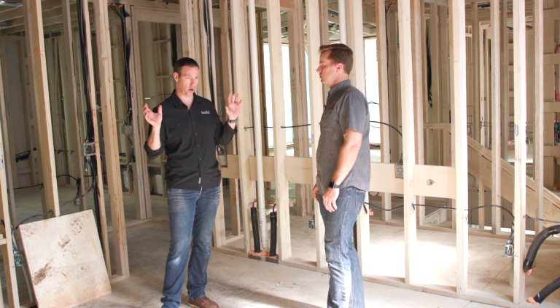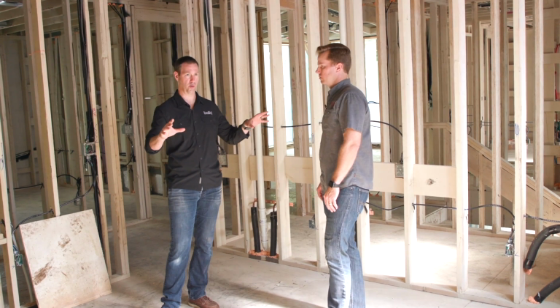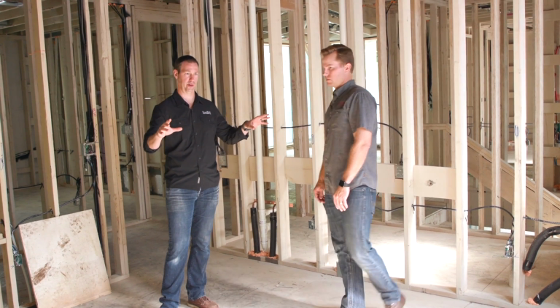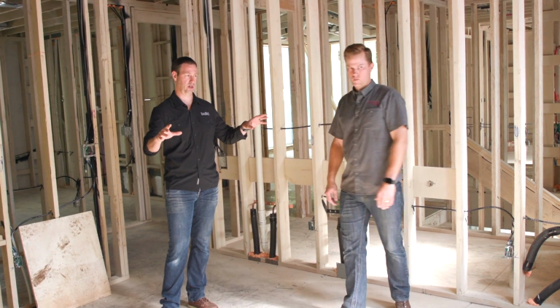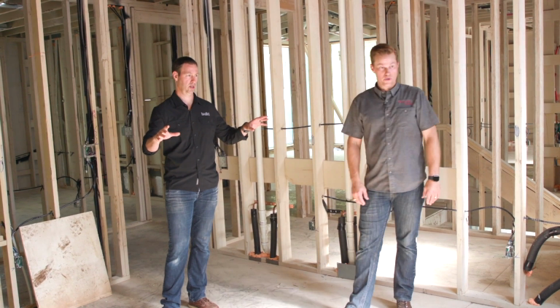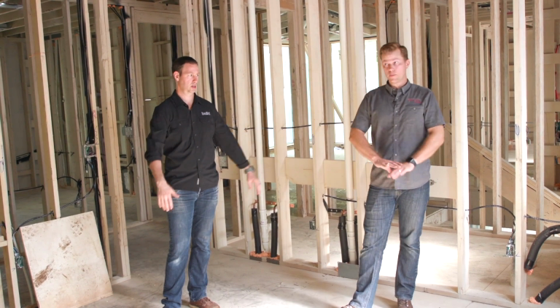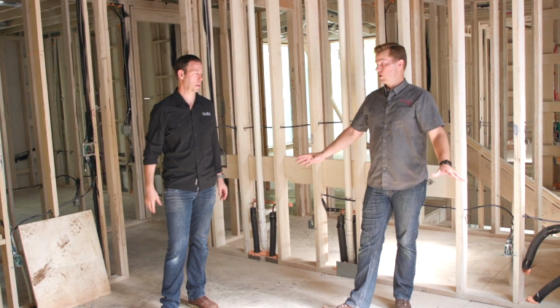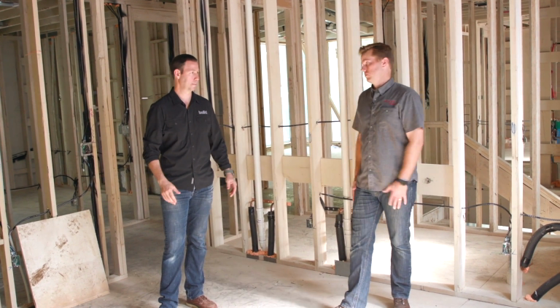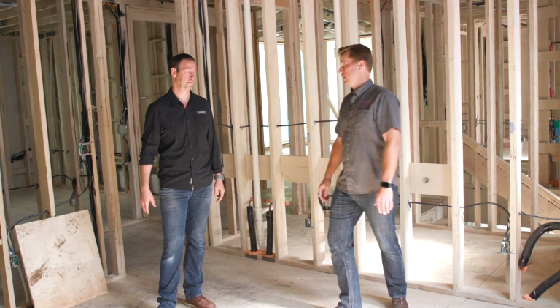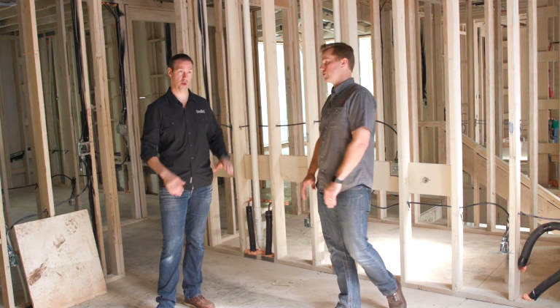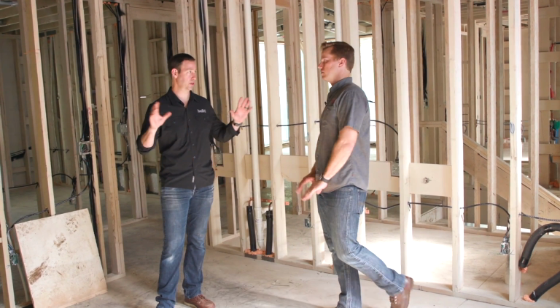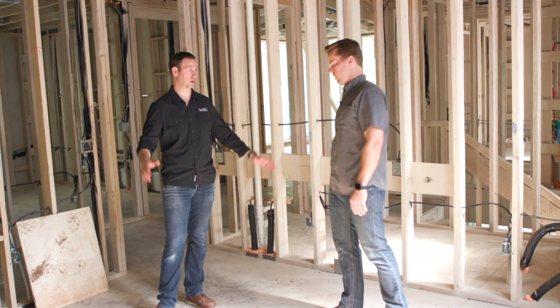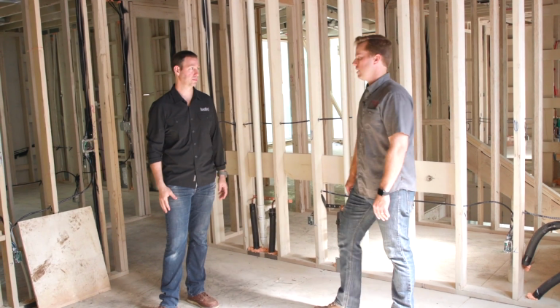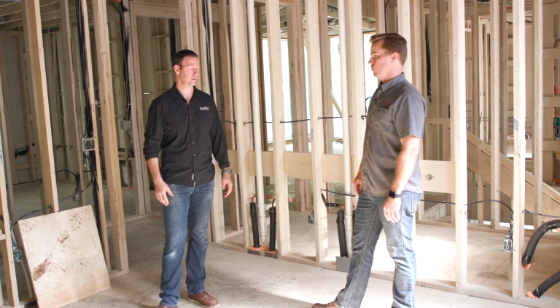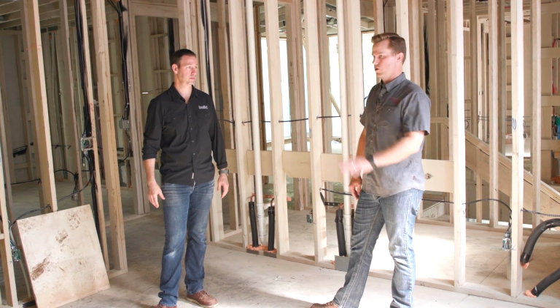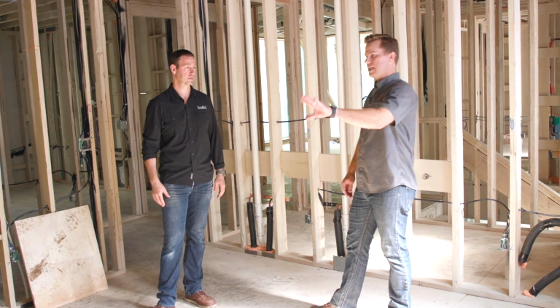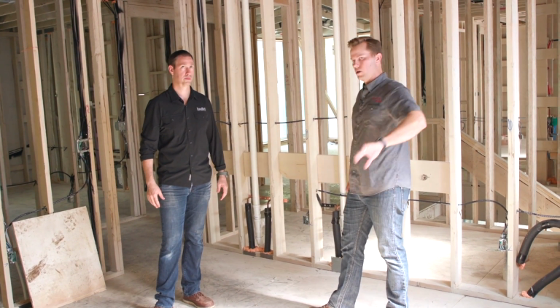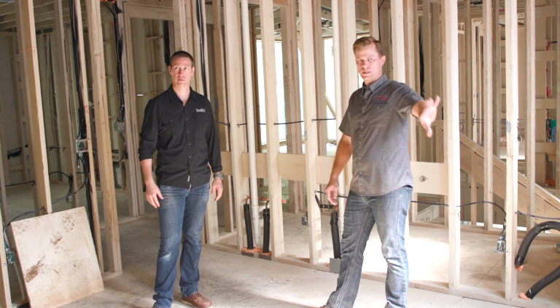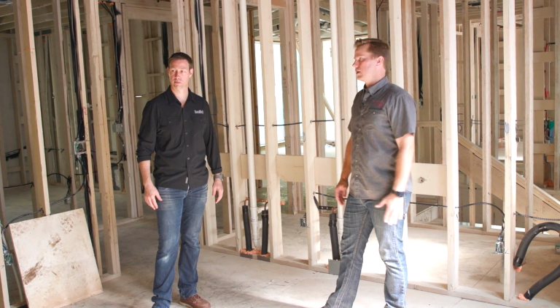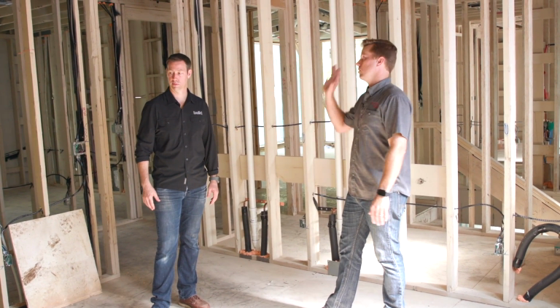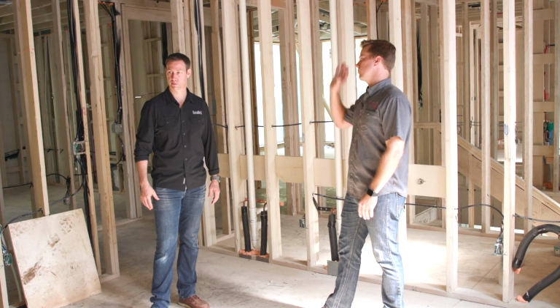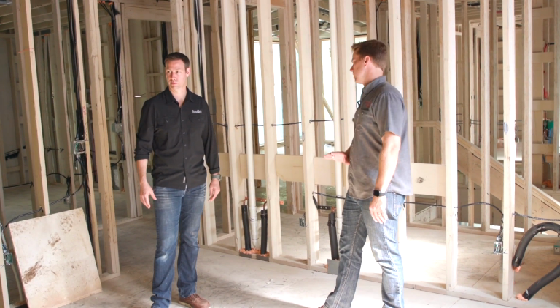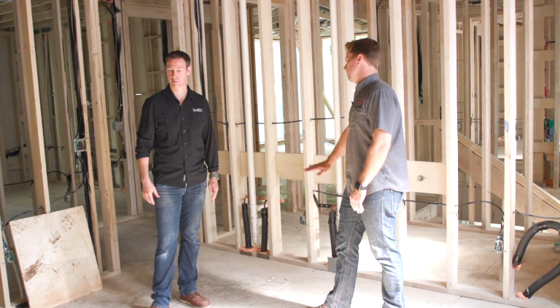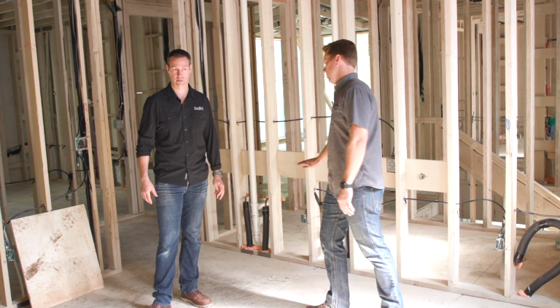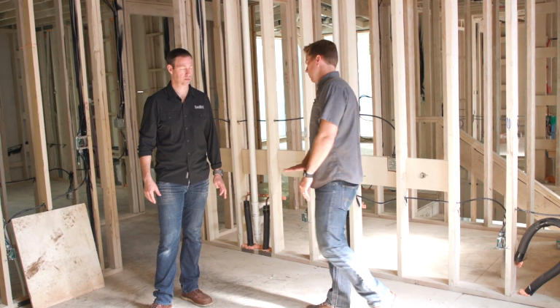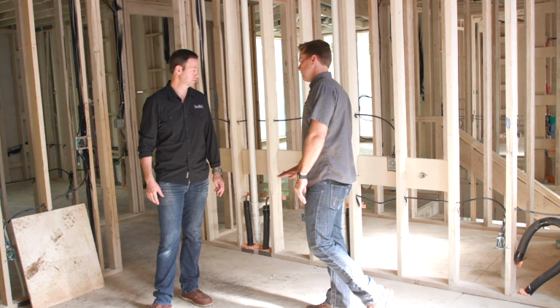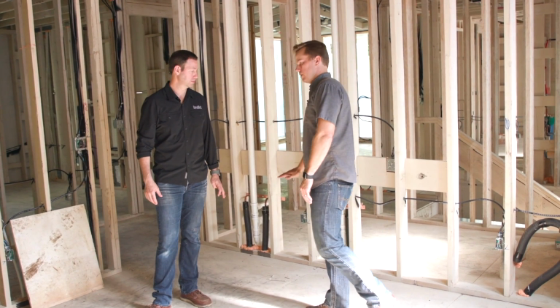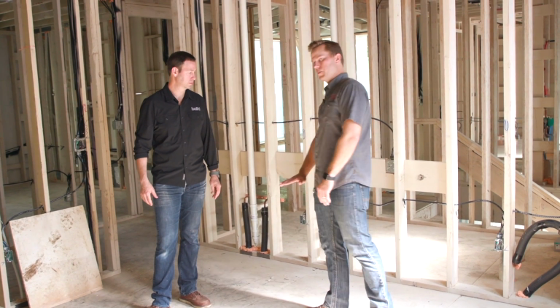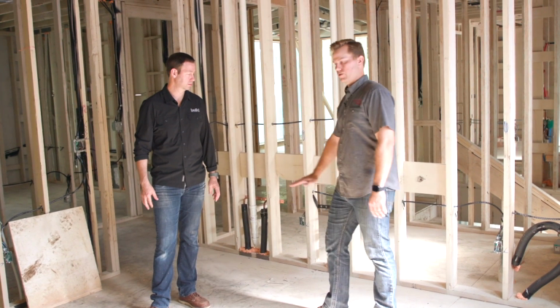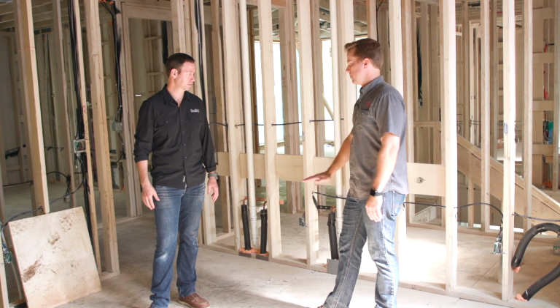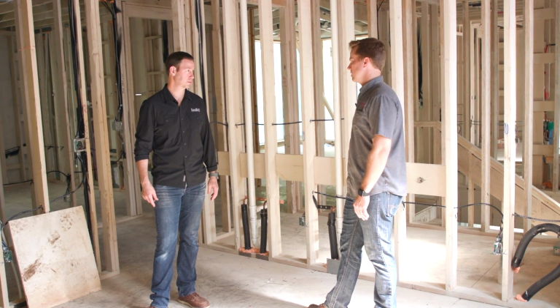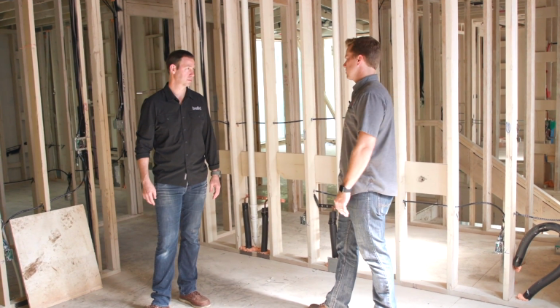The walls are getting 100% rock wool — the whole house will have rock wool in it. Sound walls, outside walls, roof deck. We're also putting a little bit in the truss space for sound dampening downstairs.